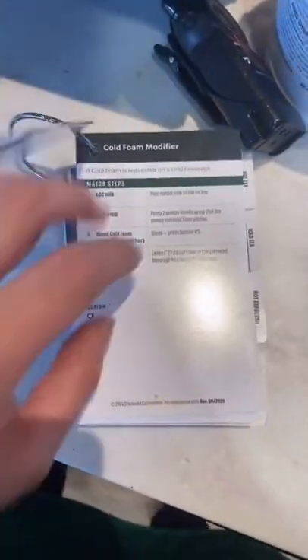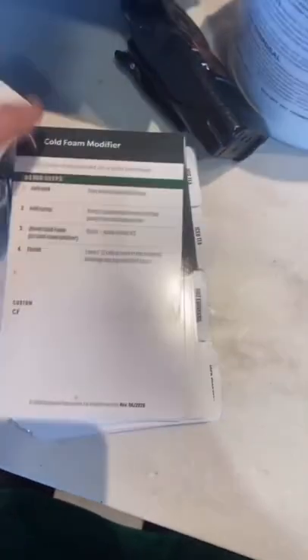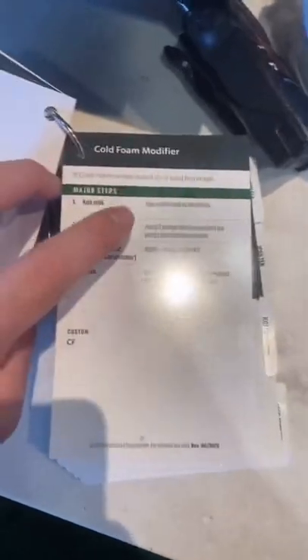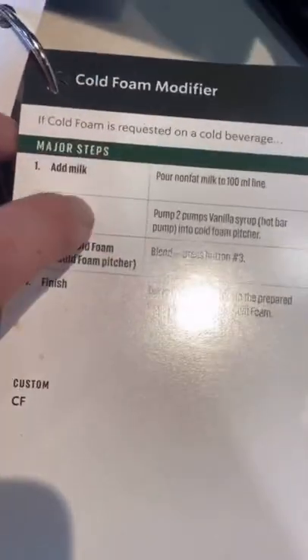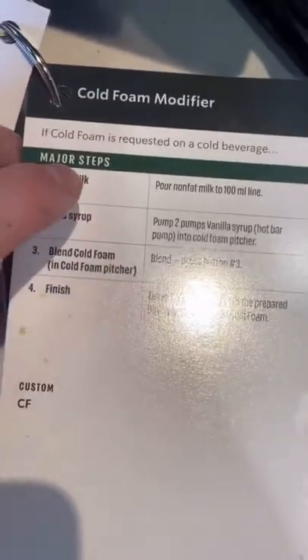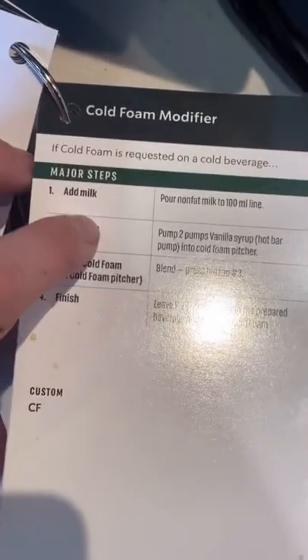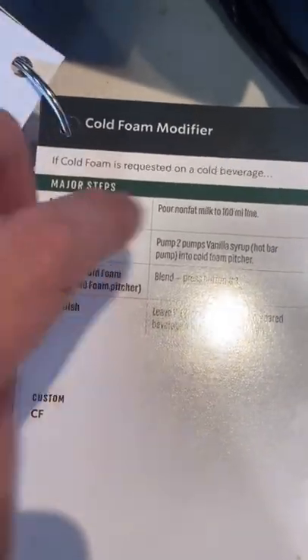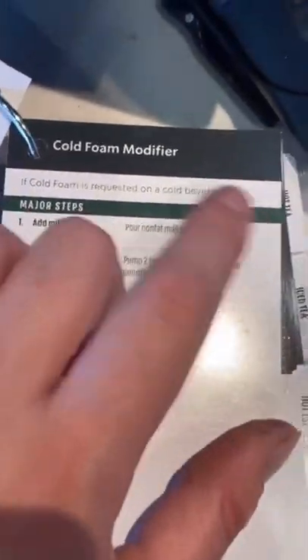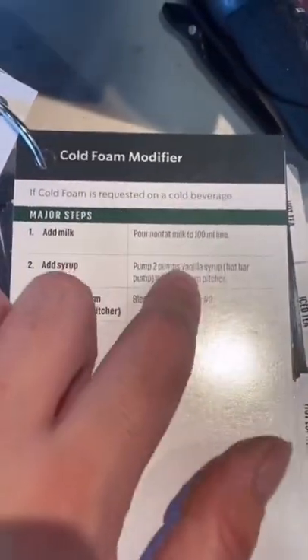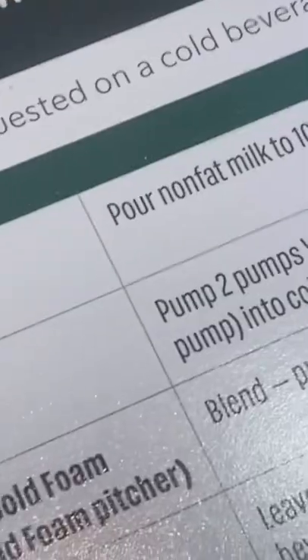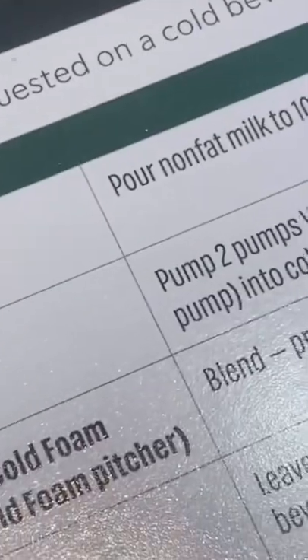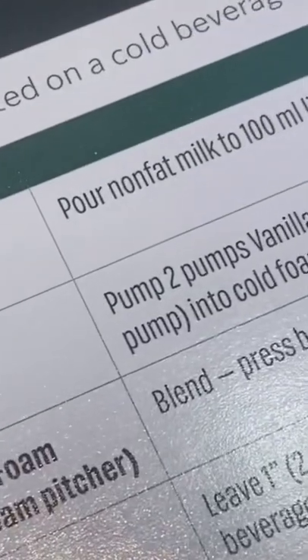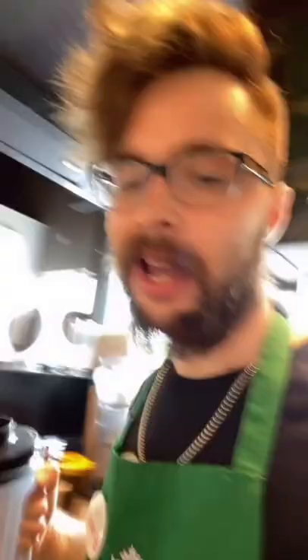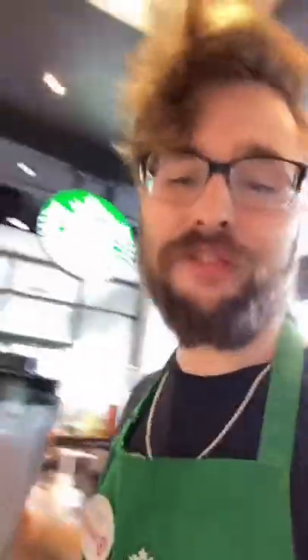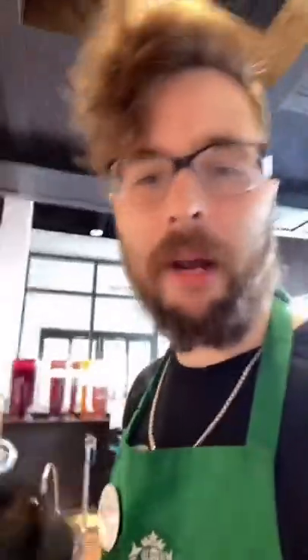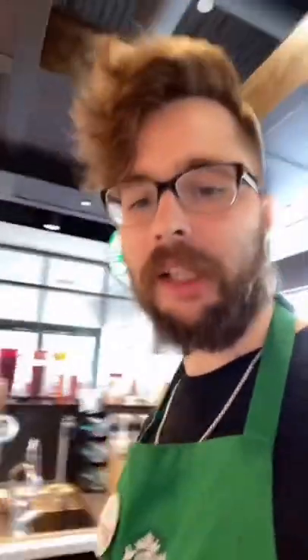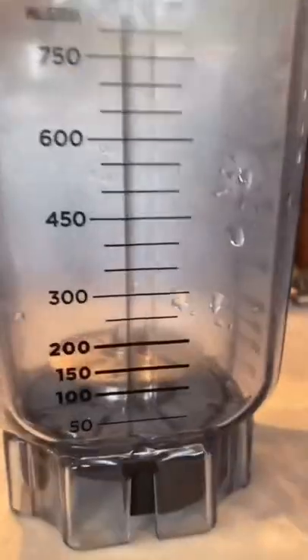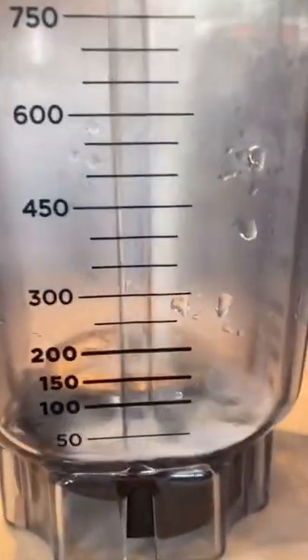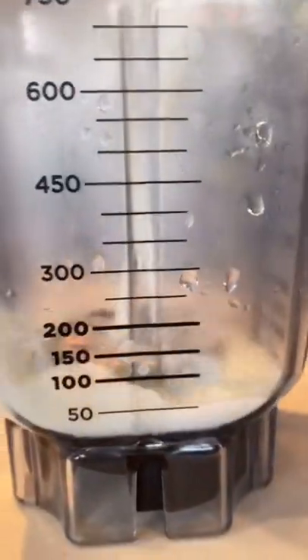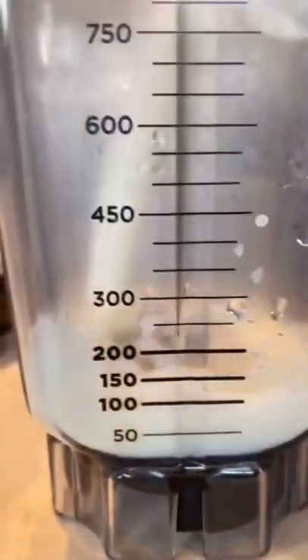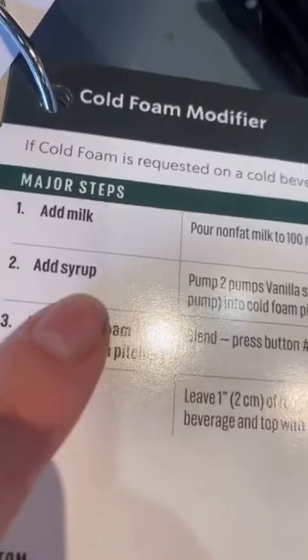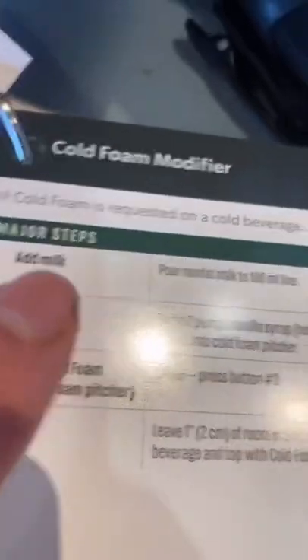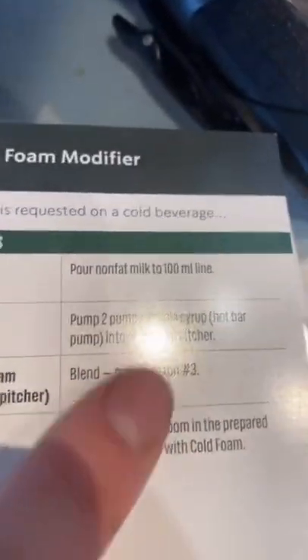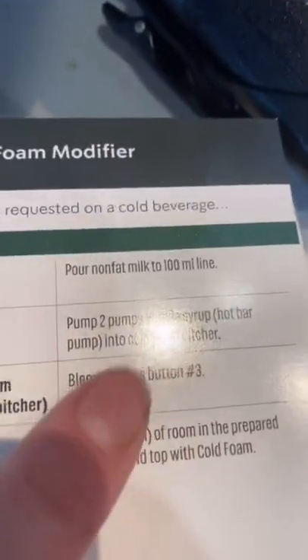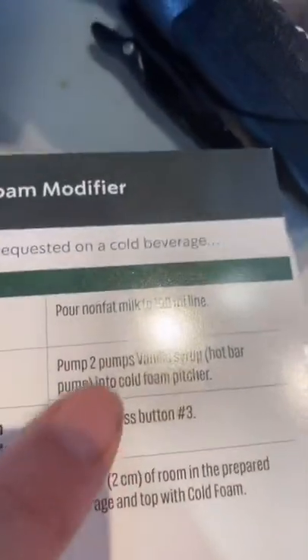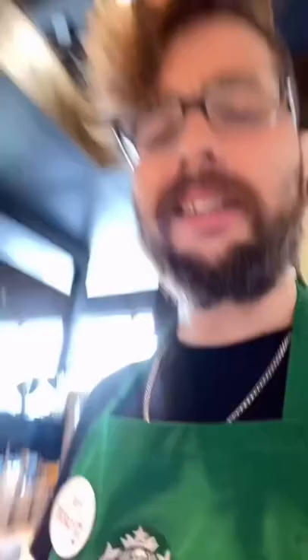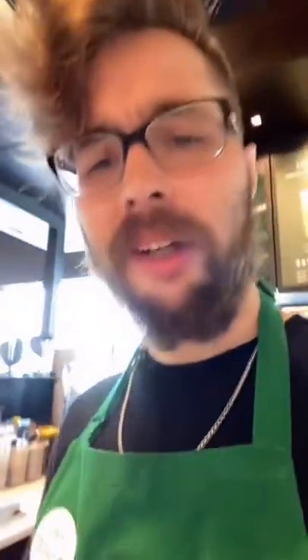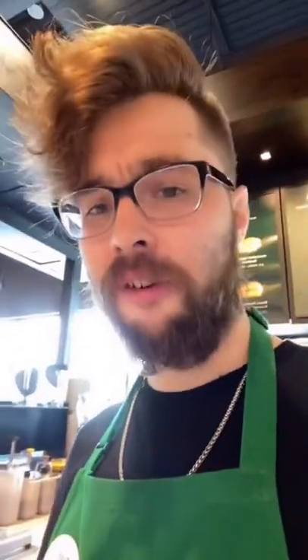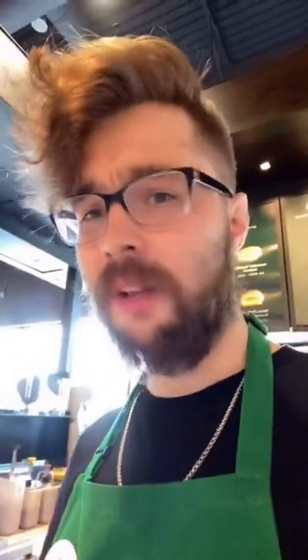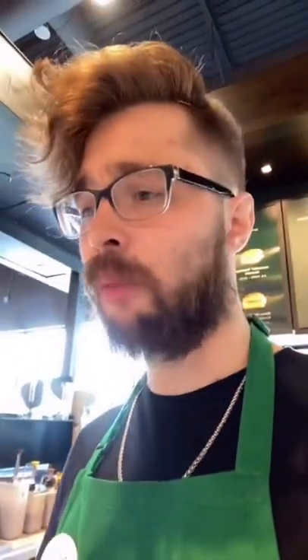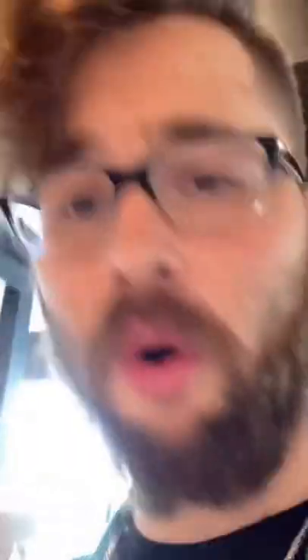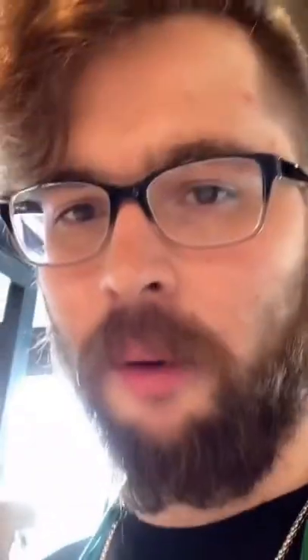So first thing we're going to do is we're going to add milk to the frothing pitcher to the 100ml line — specifically non-fat. It just foams better than everything else. Next, you're going to add two pumps of vanilla syrup. This is really less for flavor, and it's more just to hold the foam together.